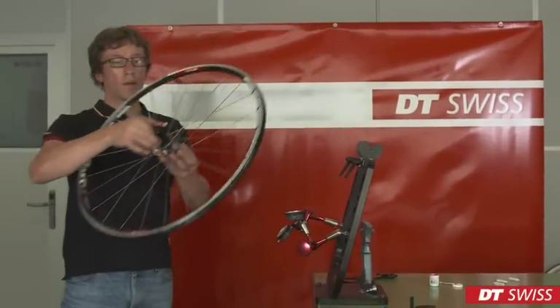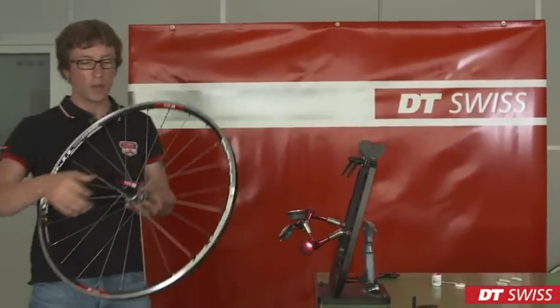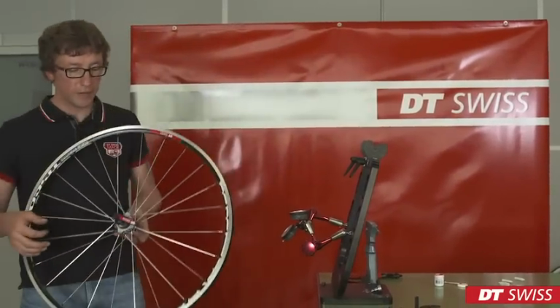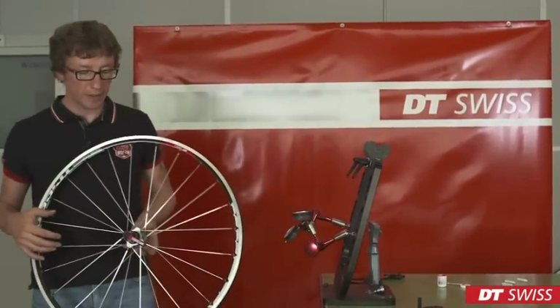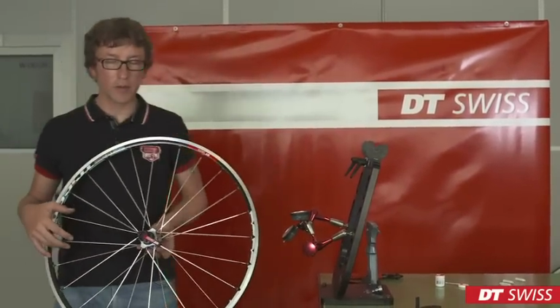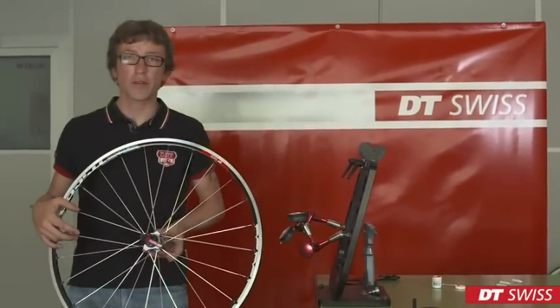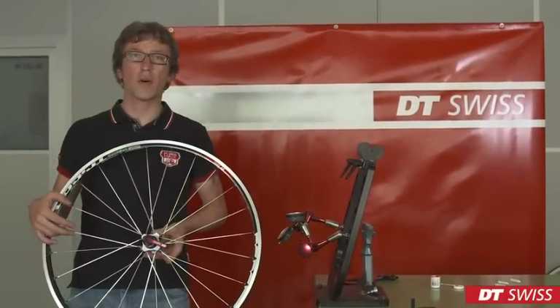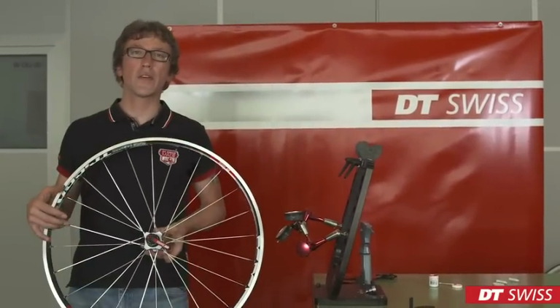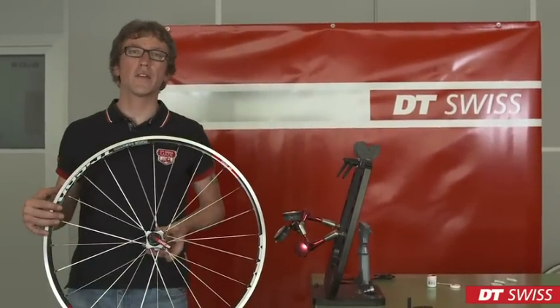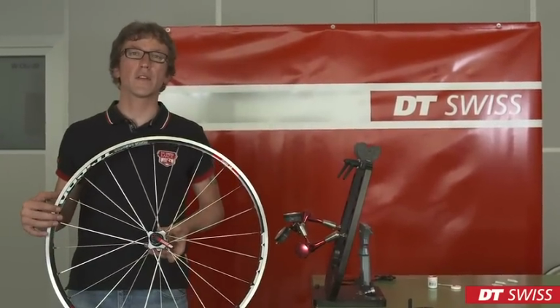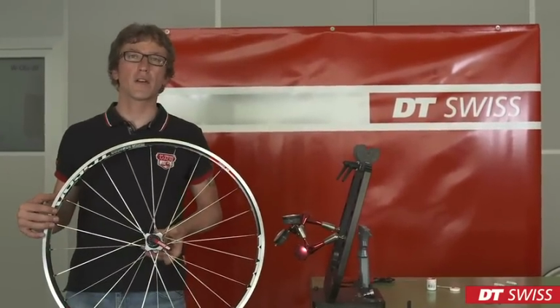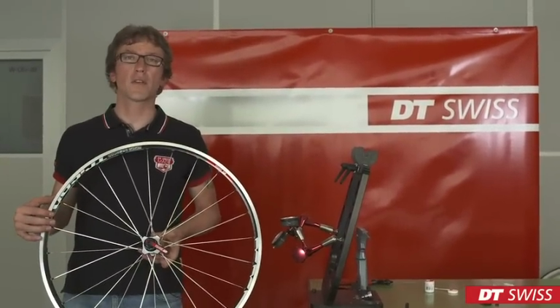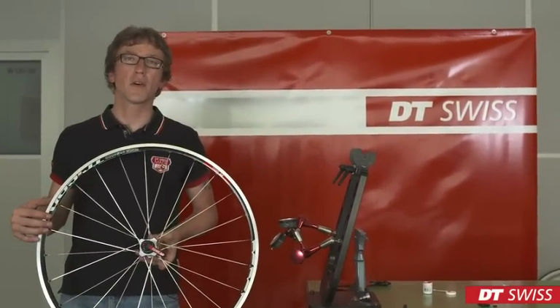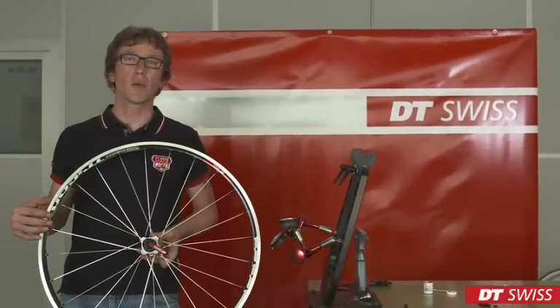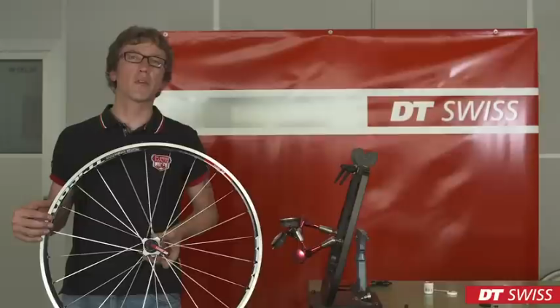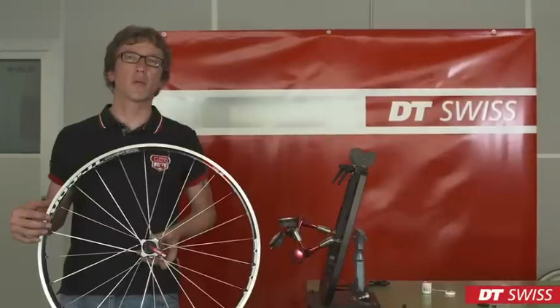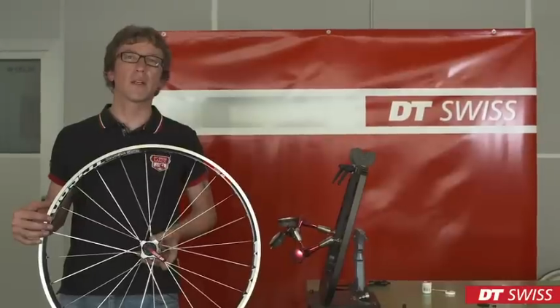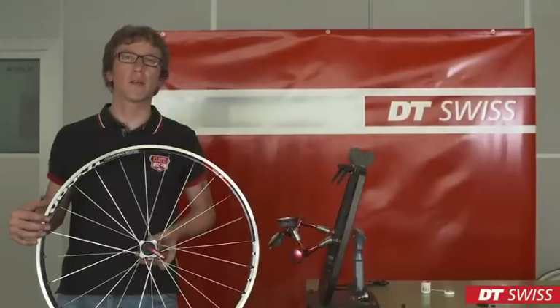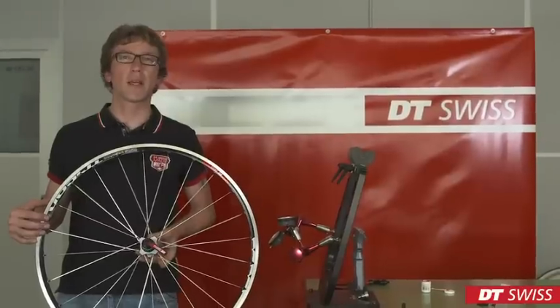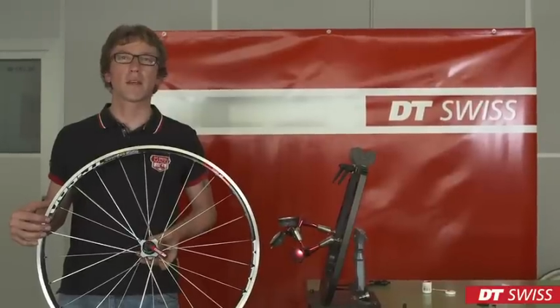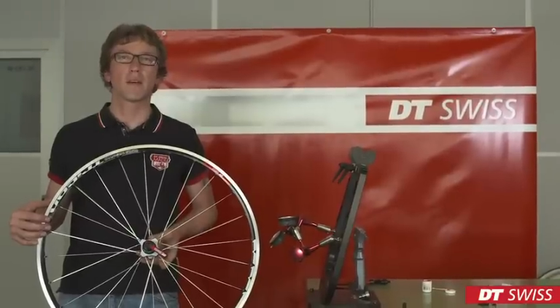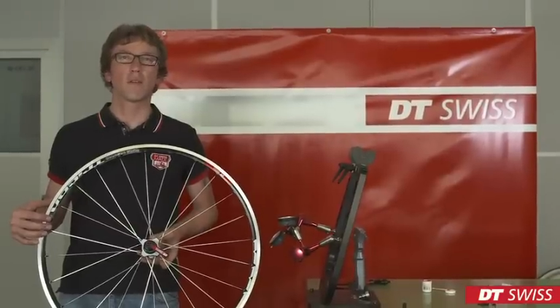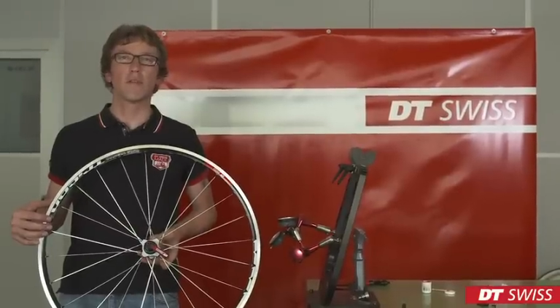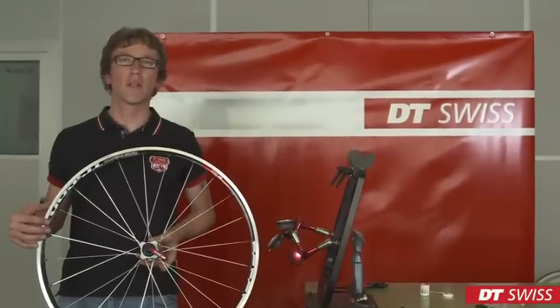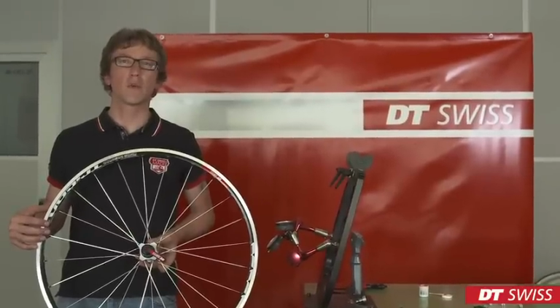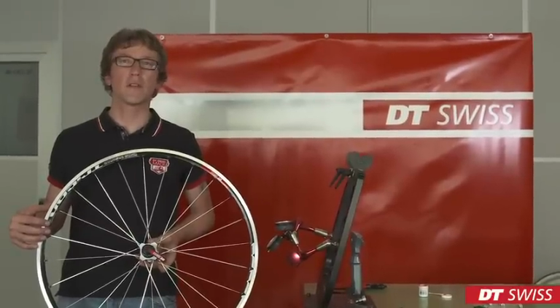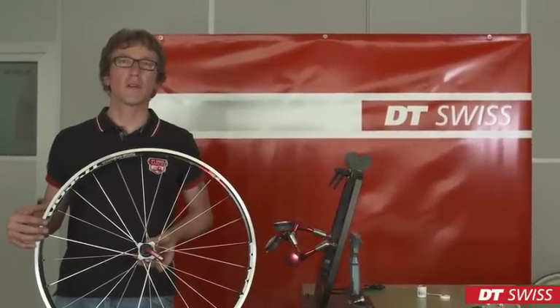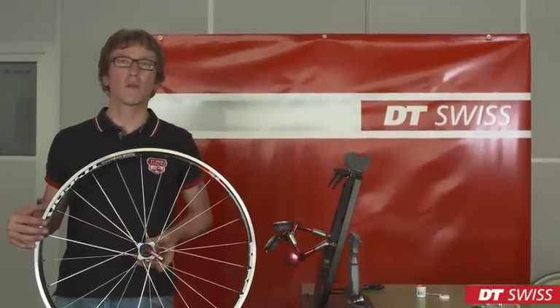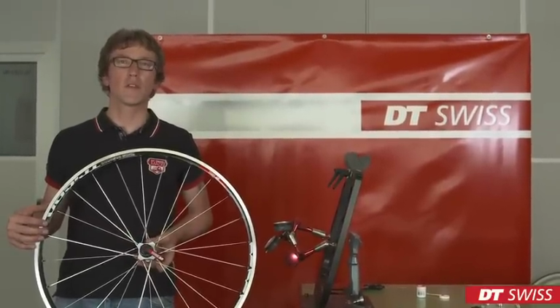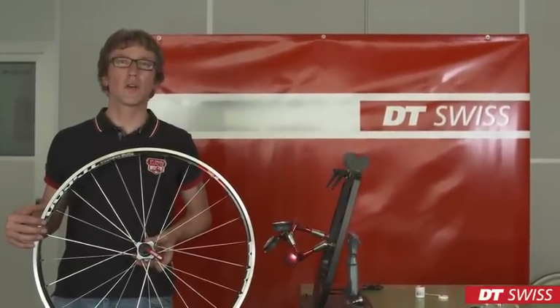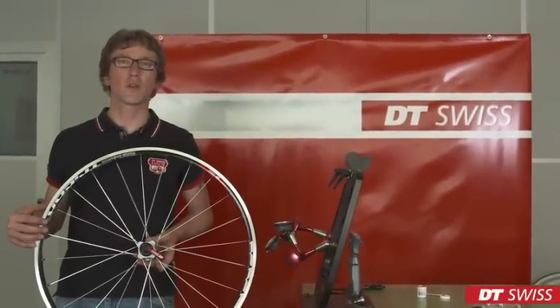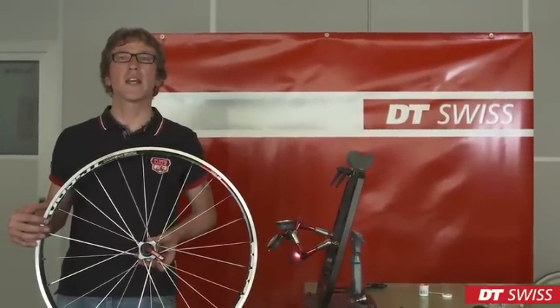Please take care to follow all safety instructions when mounting the wheel in the bike. We from DT Swiss wish you a good ride.